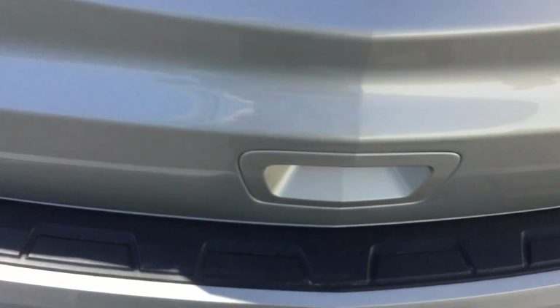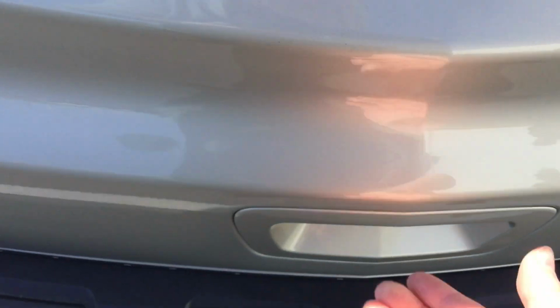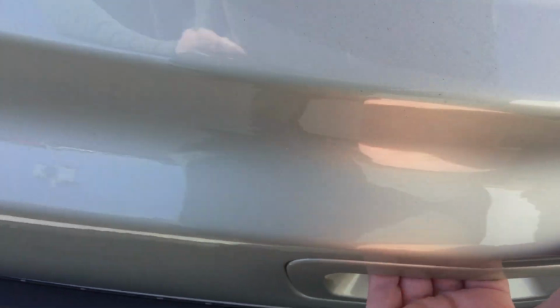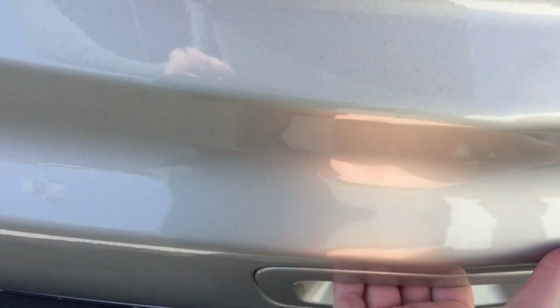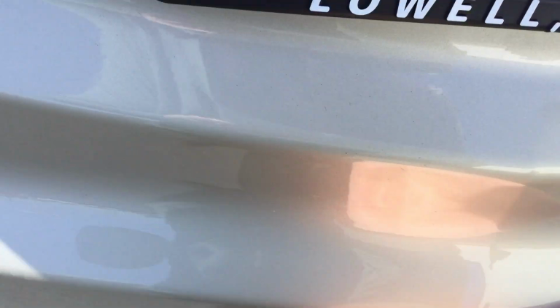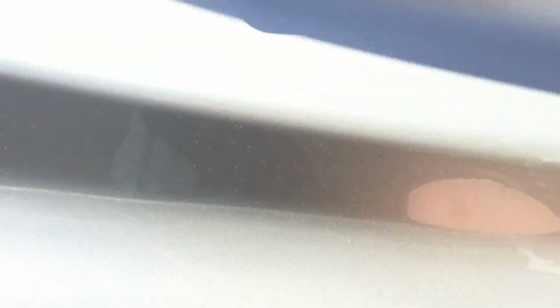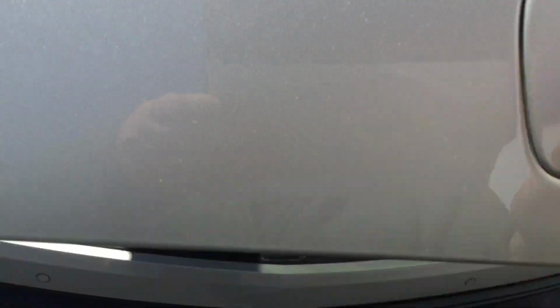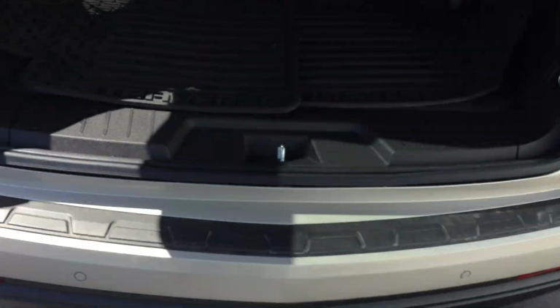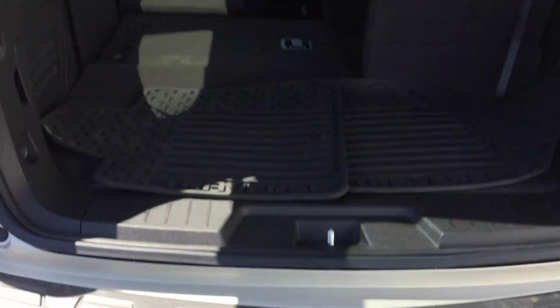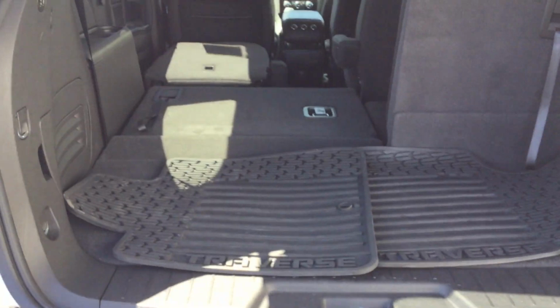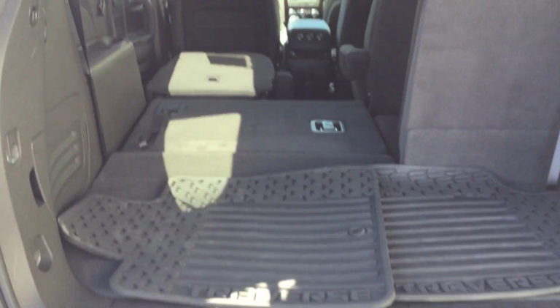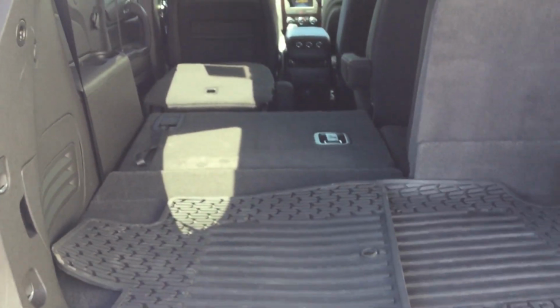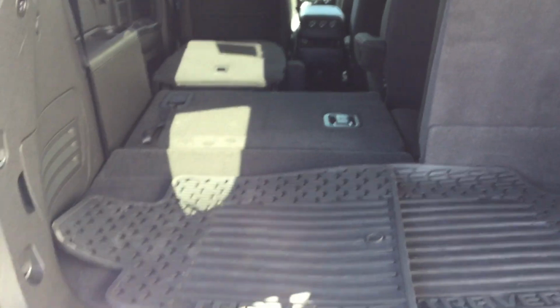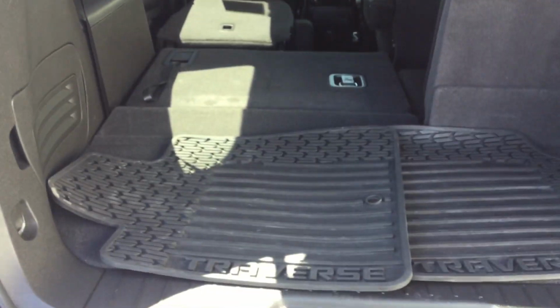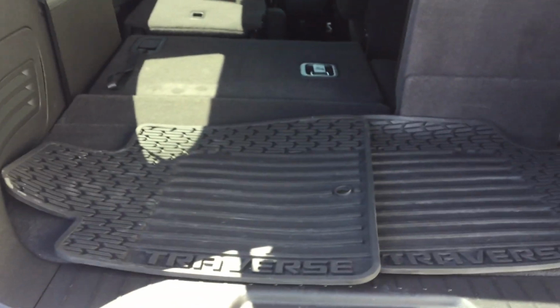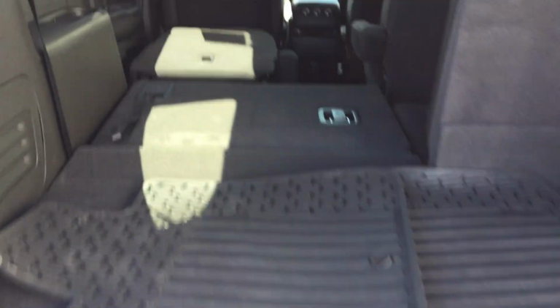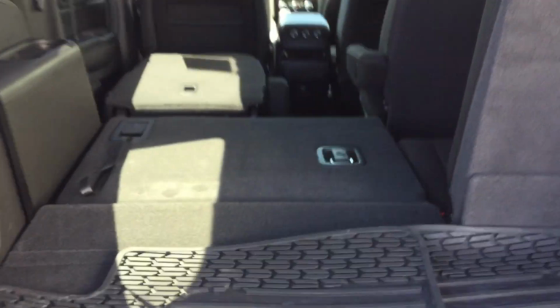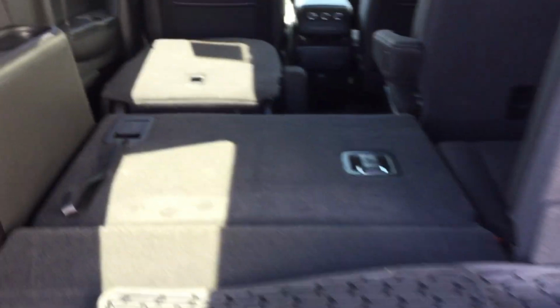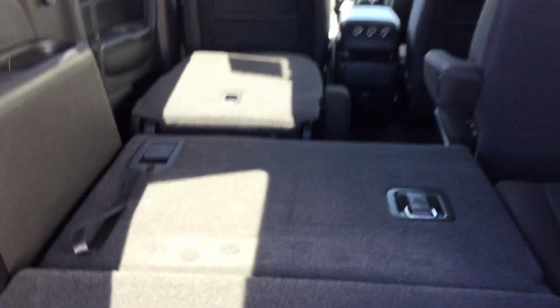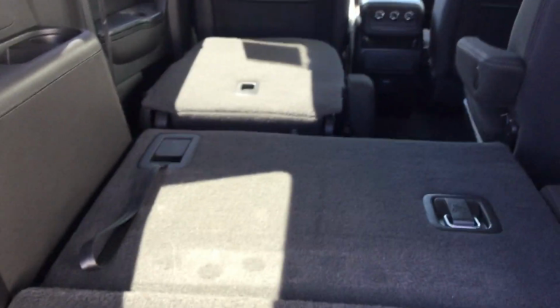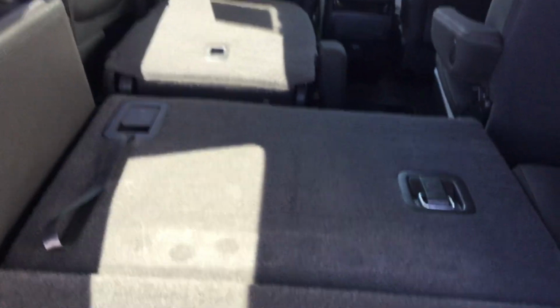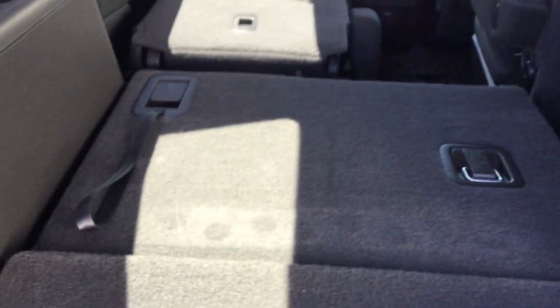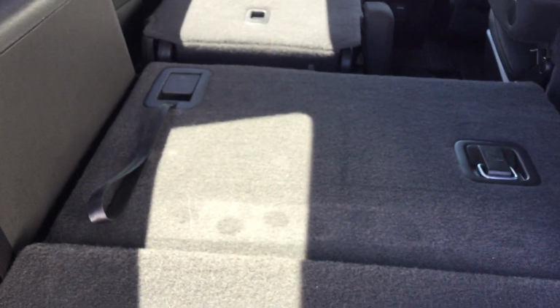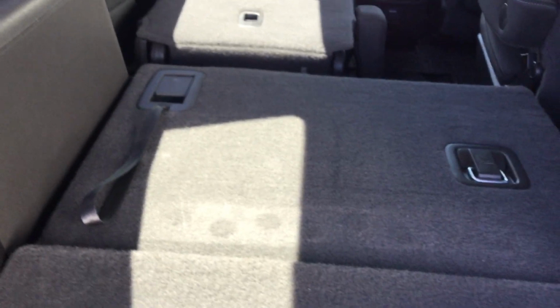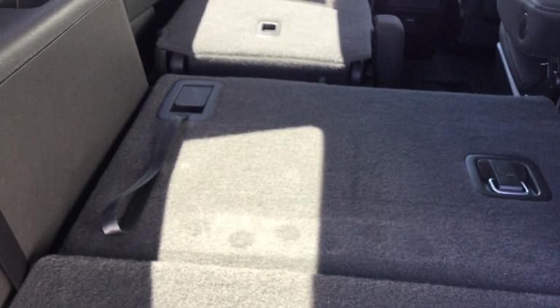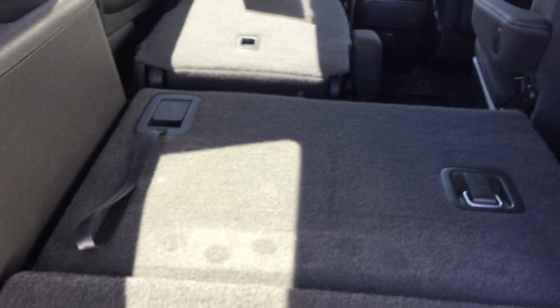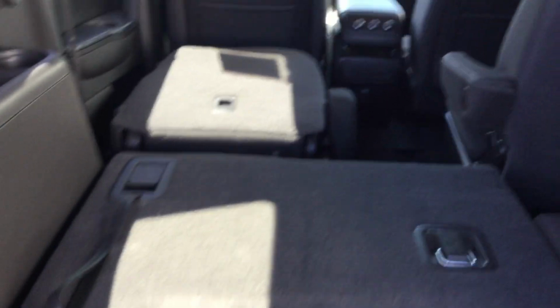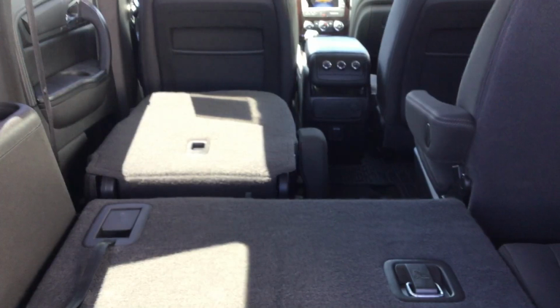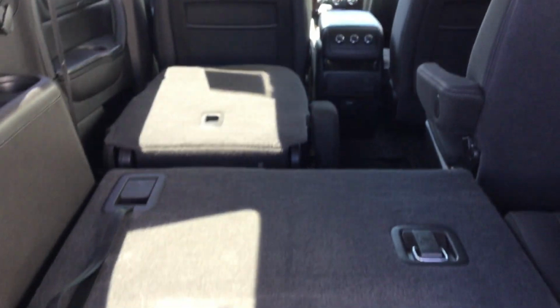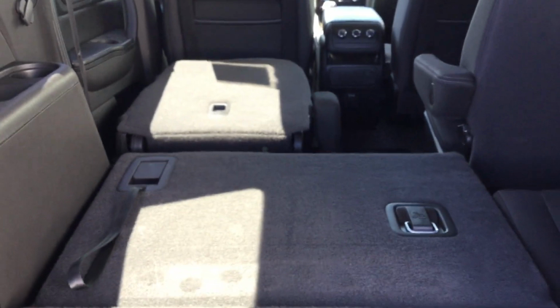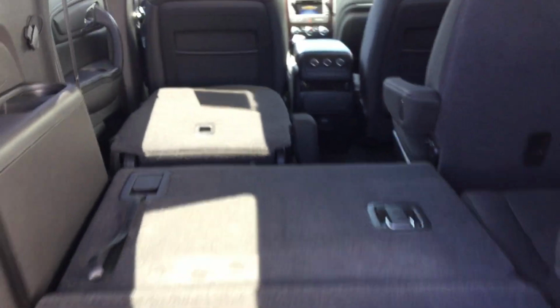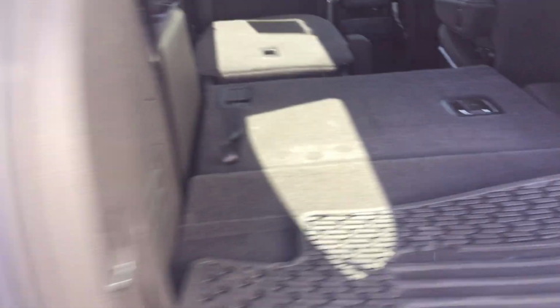It does have your power tailgate, lots of room to fit all your passengers. As you can see, your third and second row seats do fold down as well for extra storage.